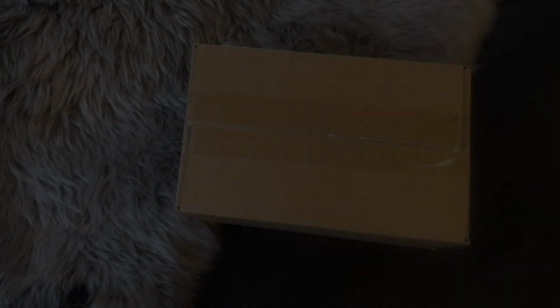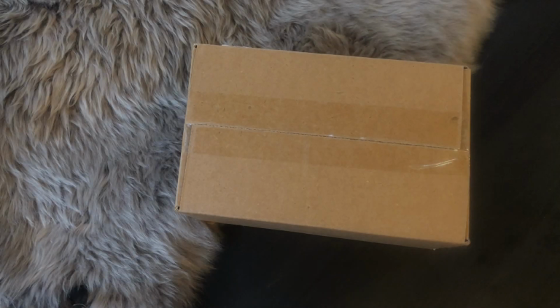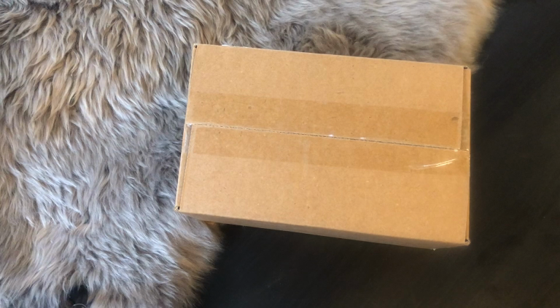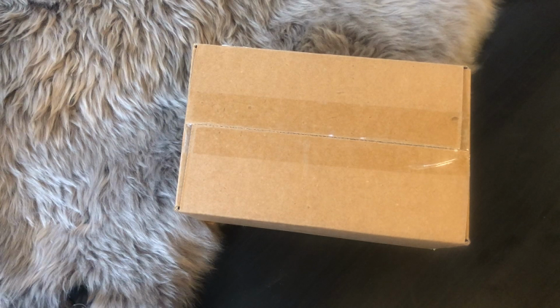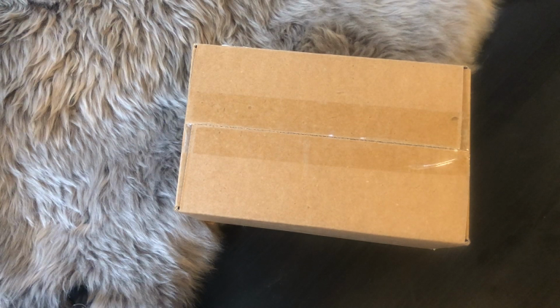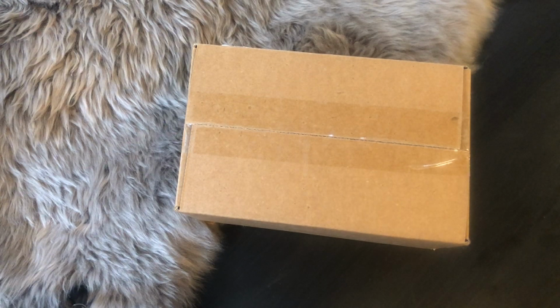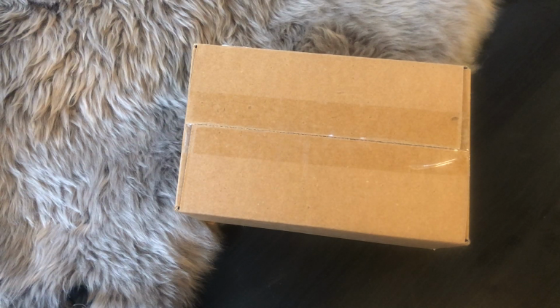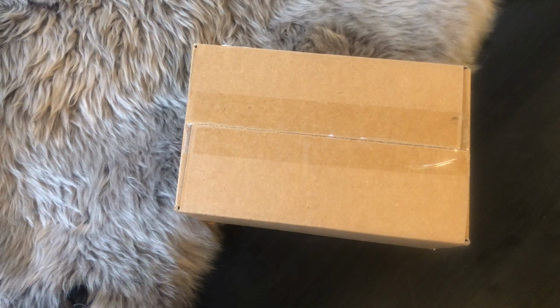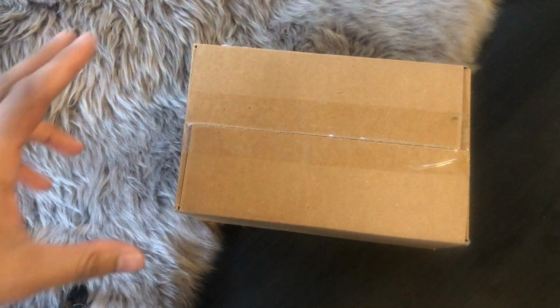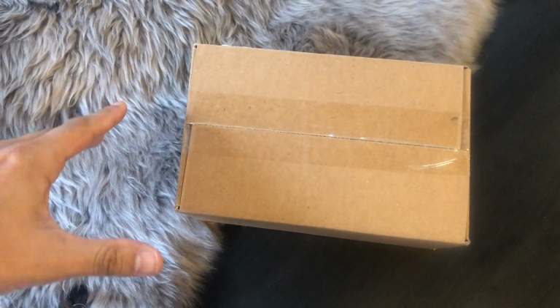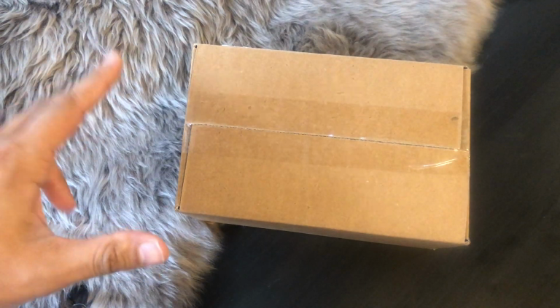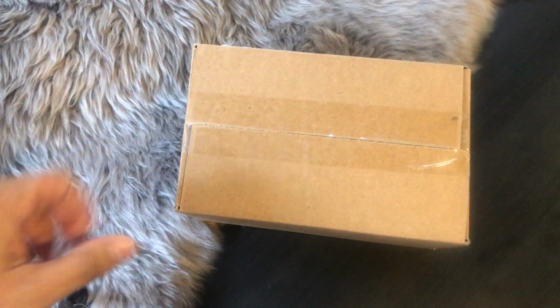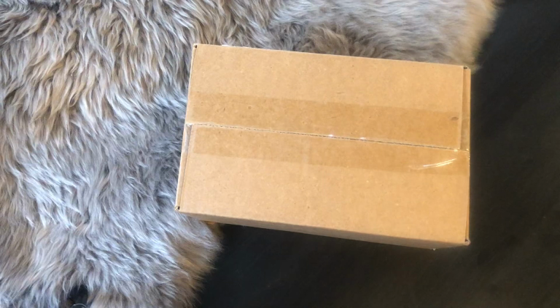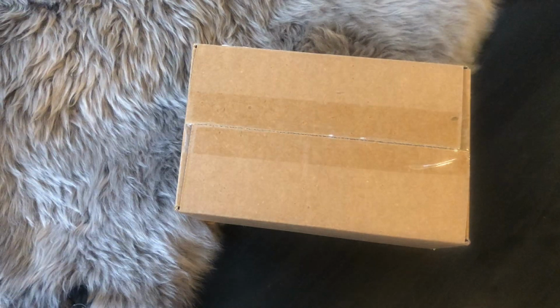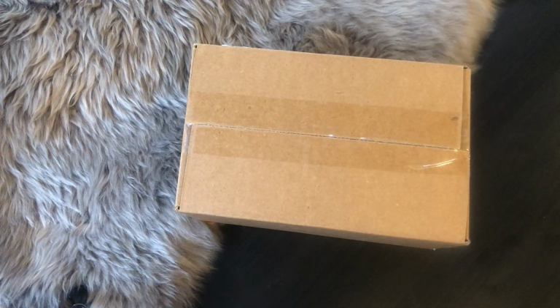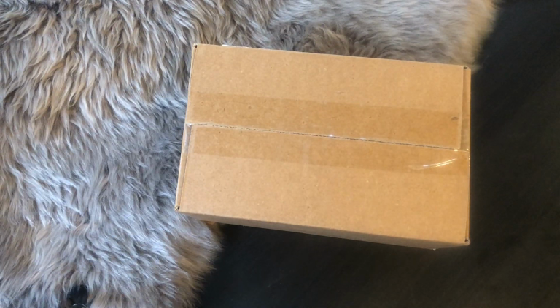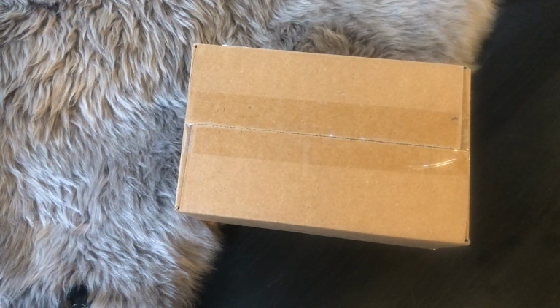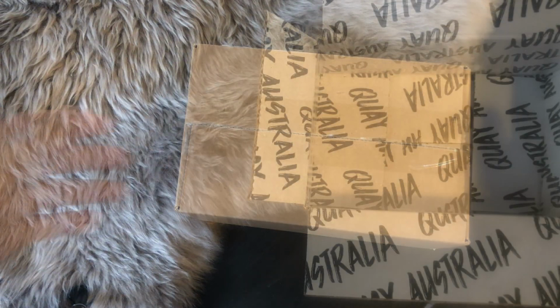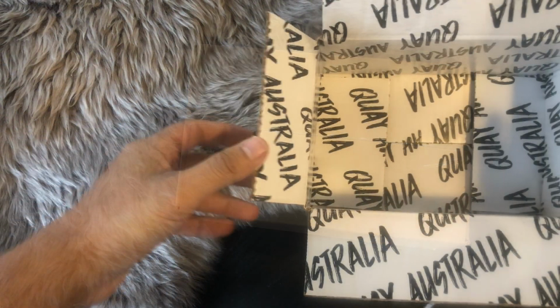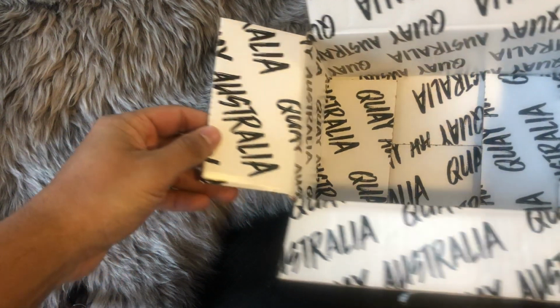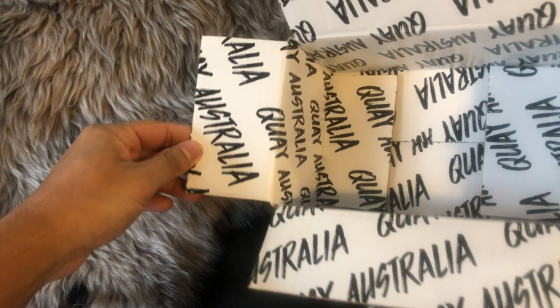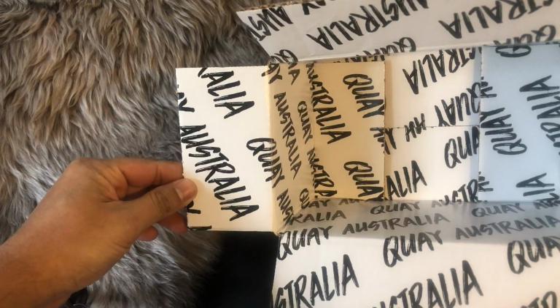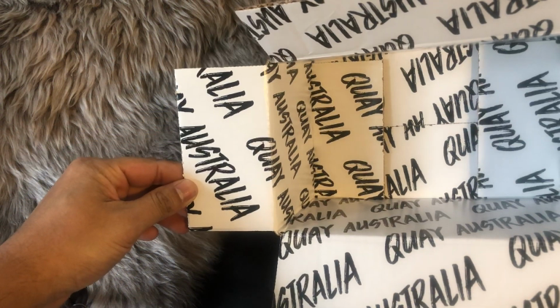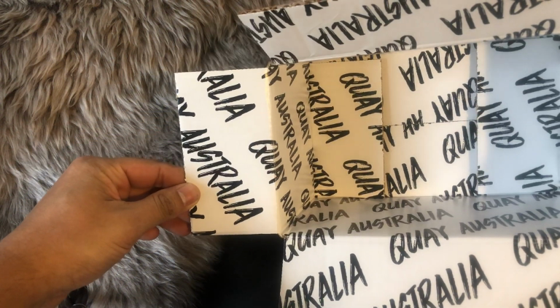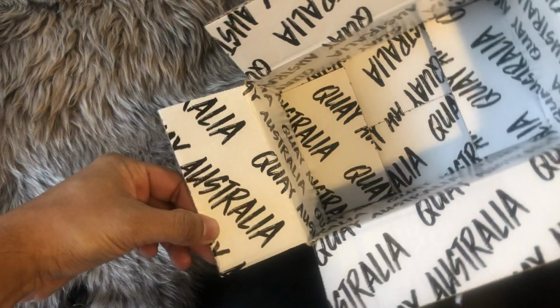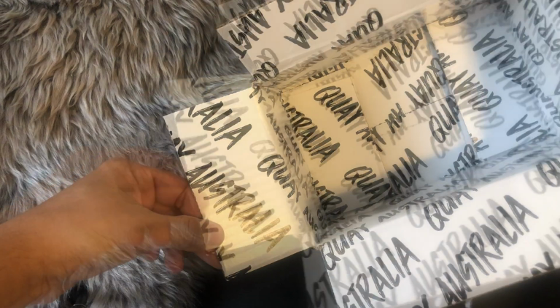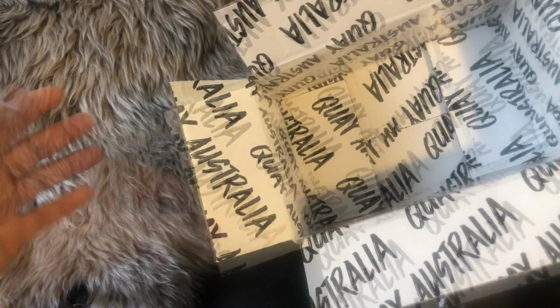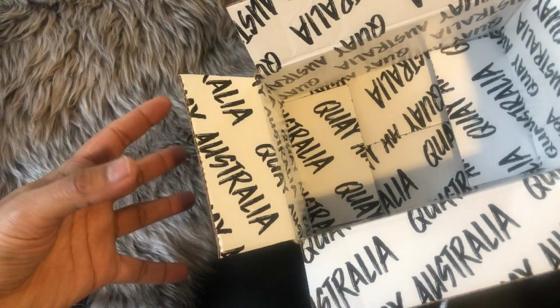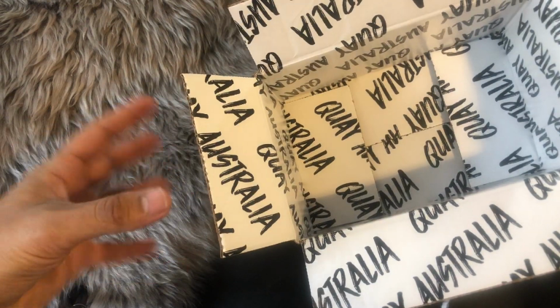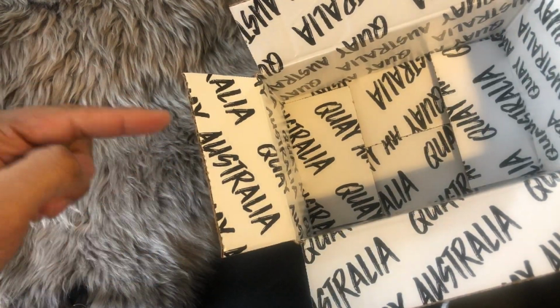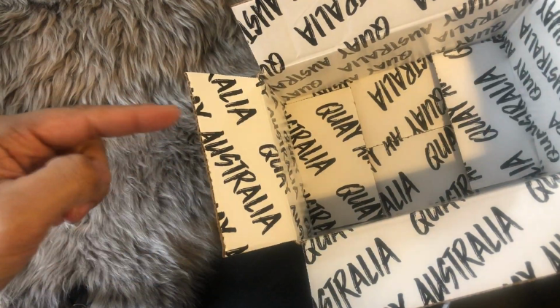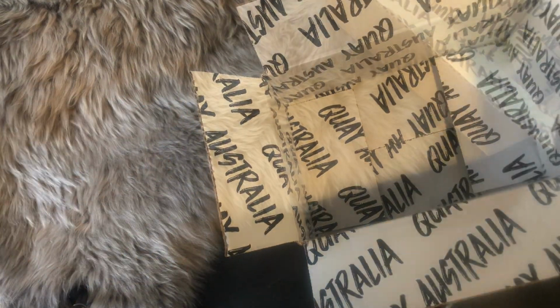So today I just received my package in the mail from Key Australia. It's a plain box, nothing too crazy going on. But when I opened the box, I realized: business on the outside, party on the inside.